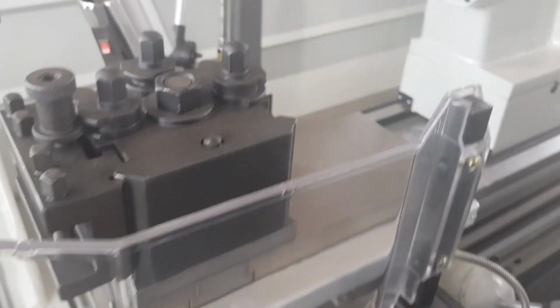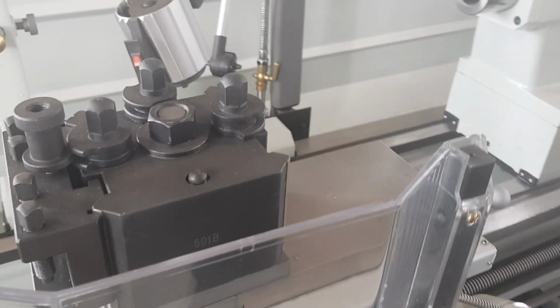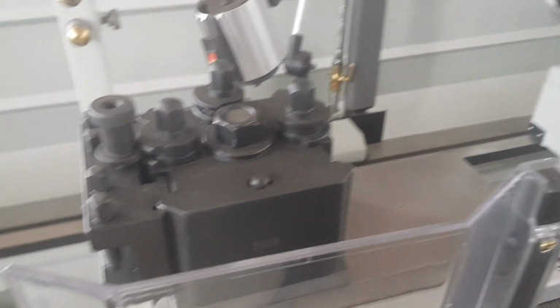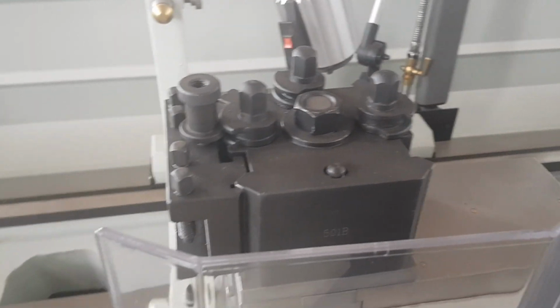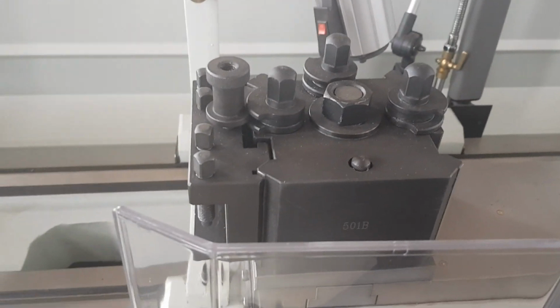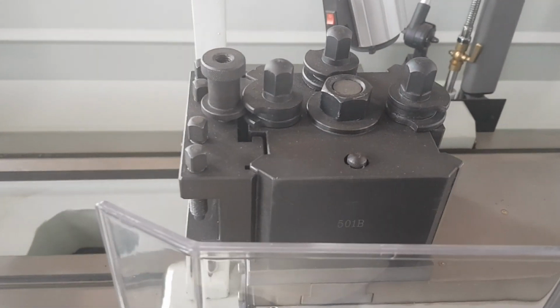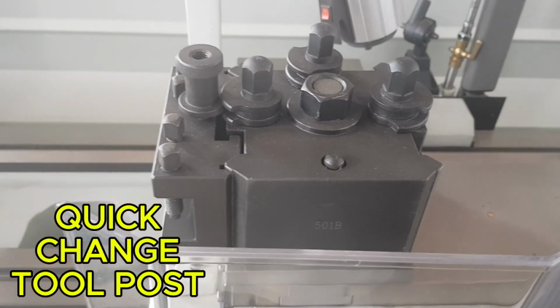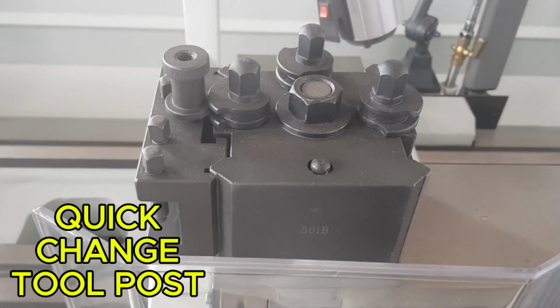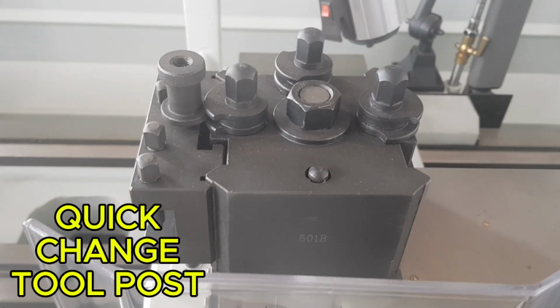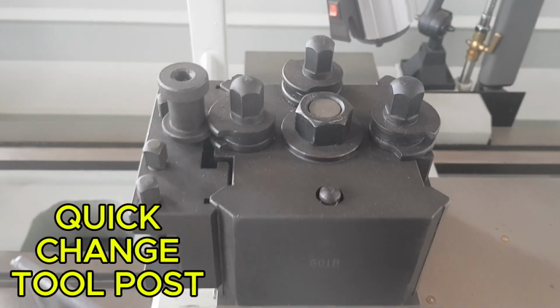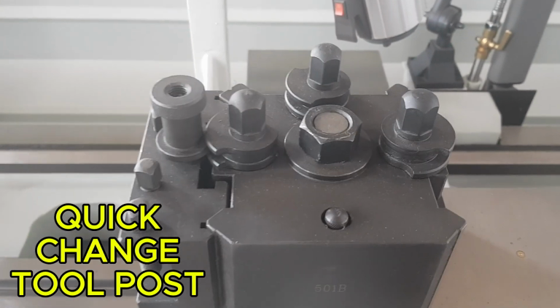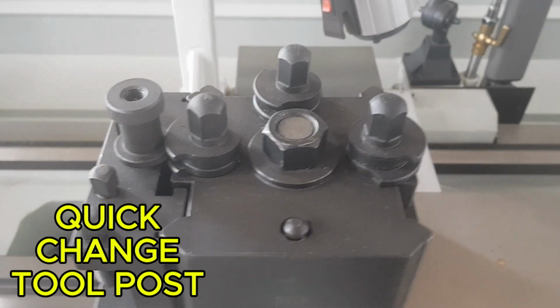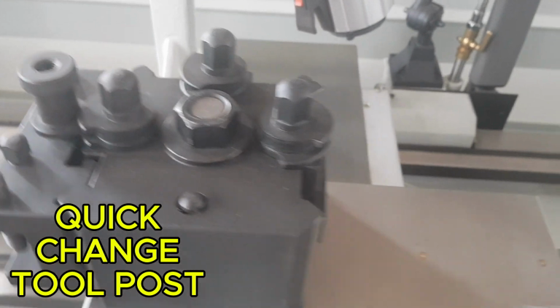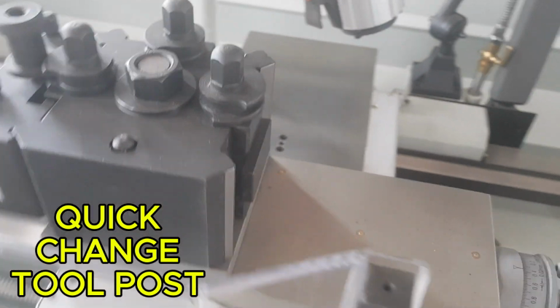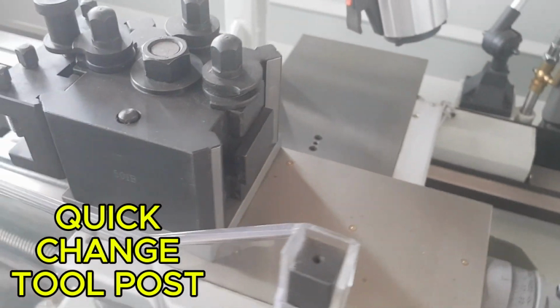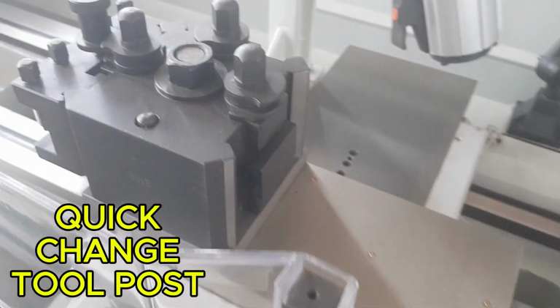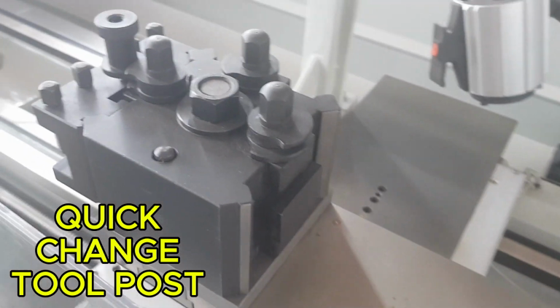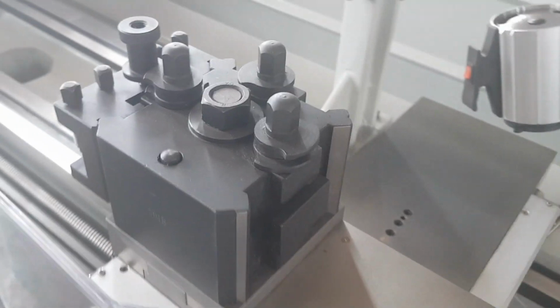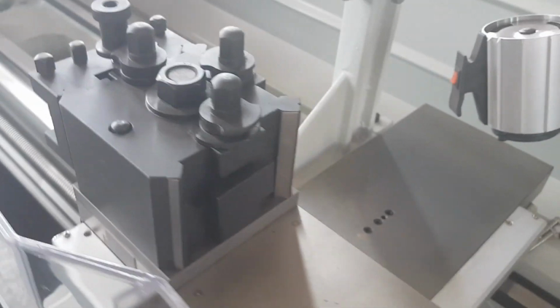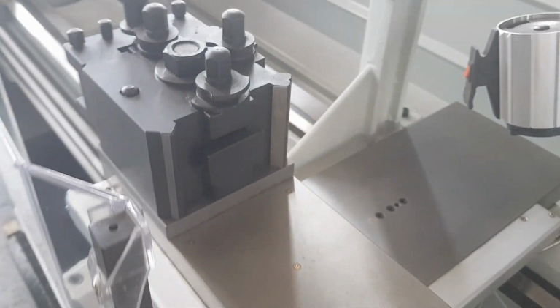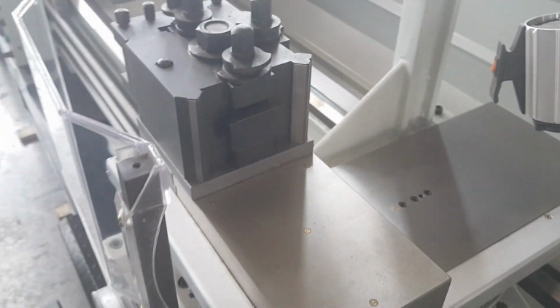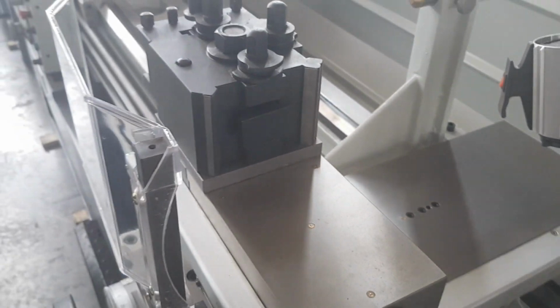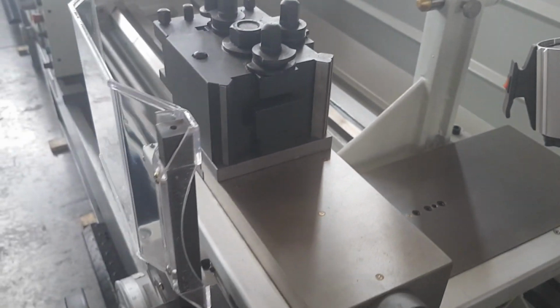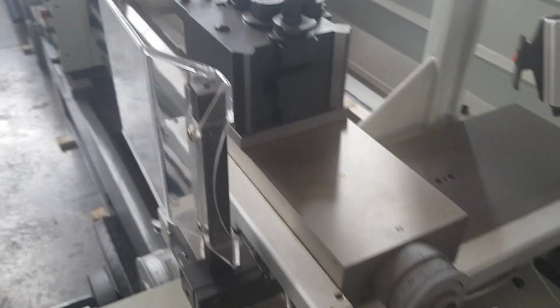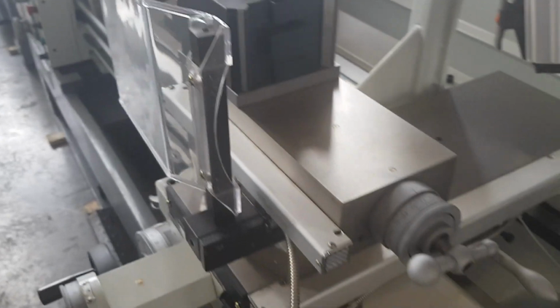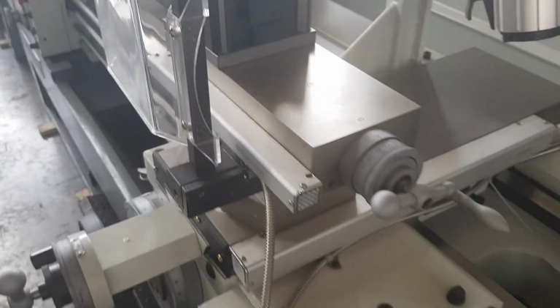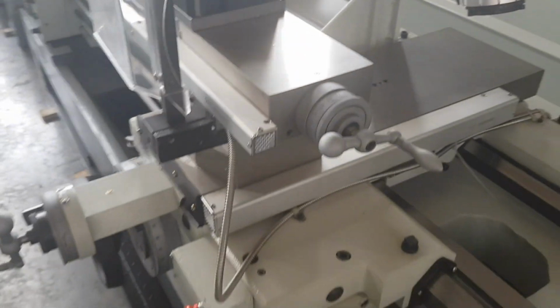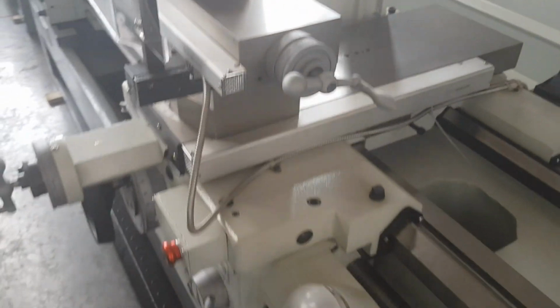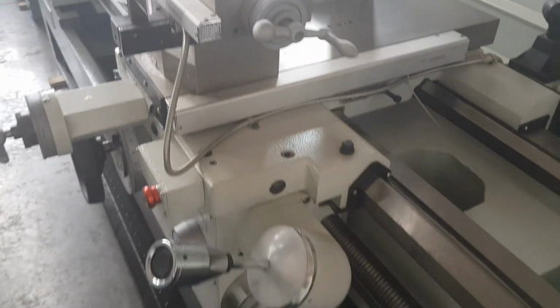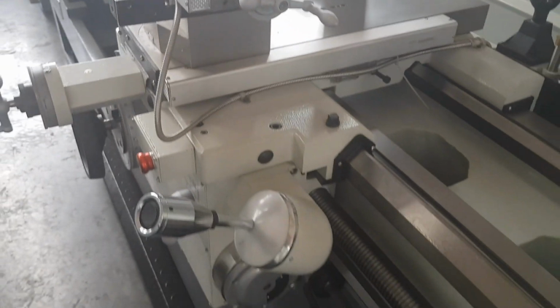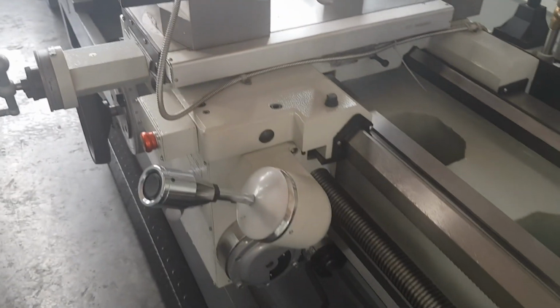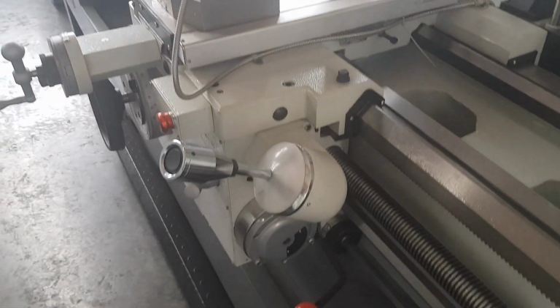Standard quick change tool post. This is very nice — normally this is an optional extra, but here it comes standard on the machine.